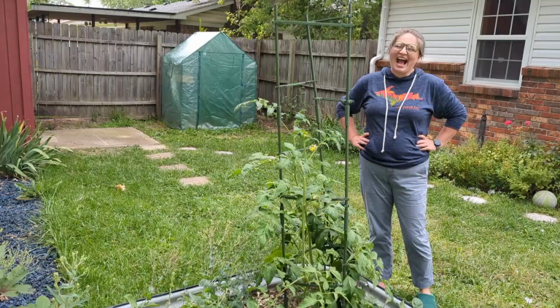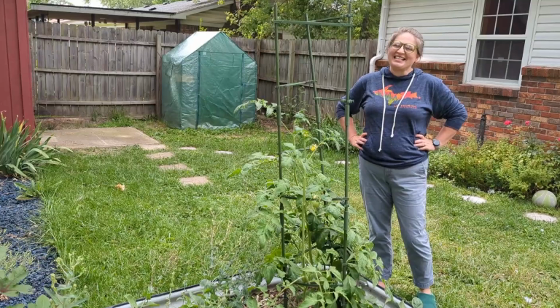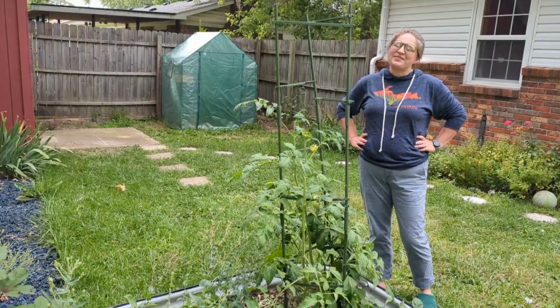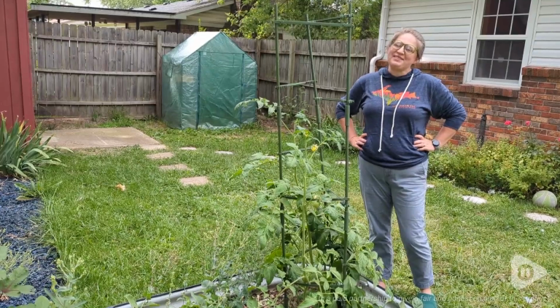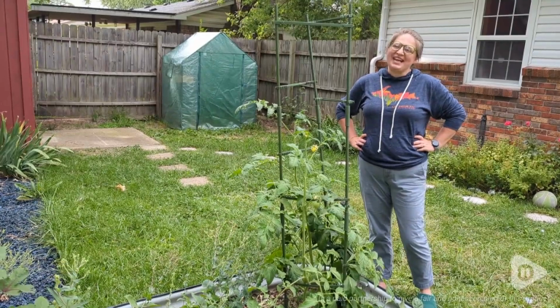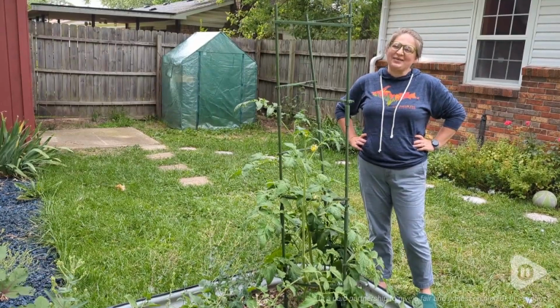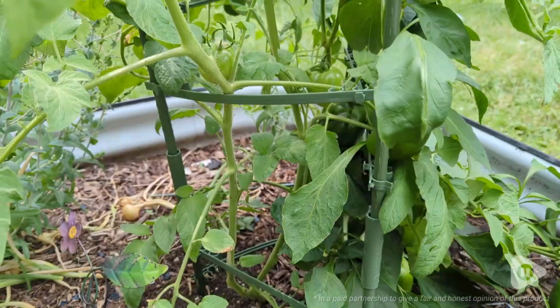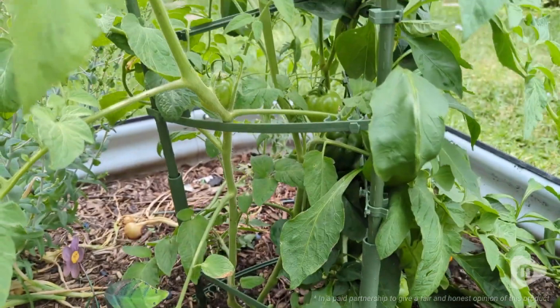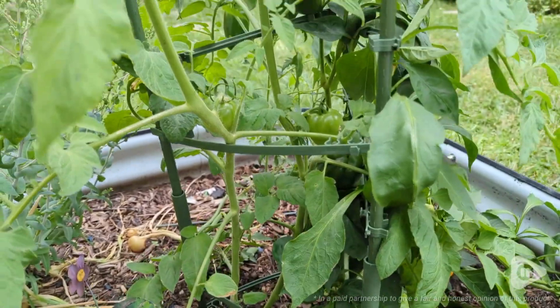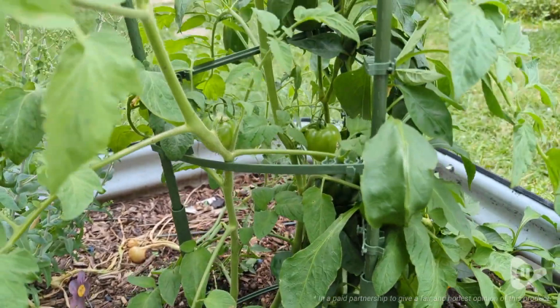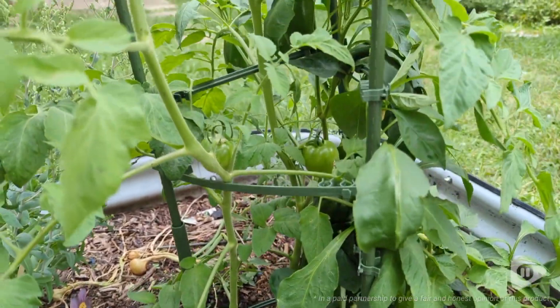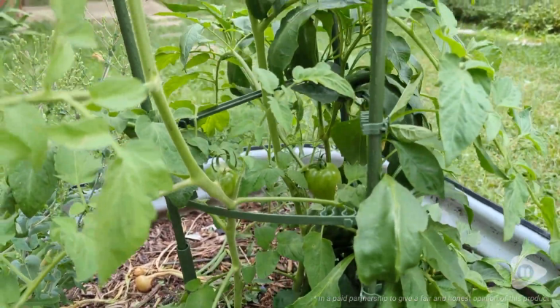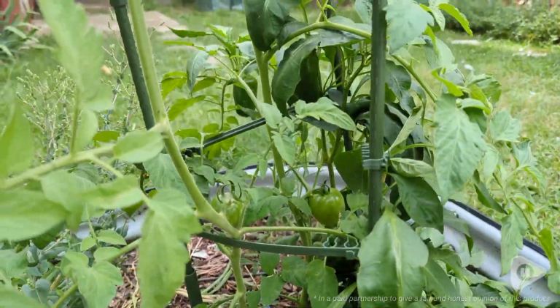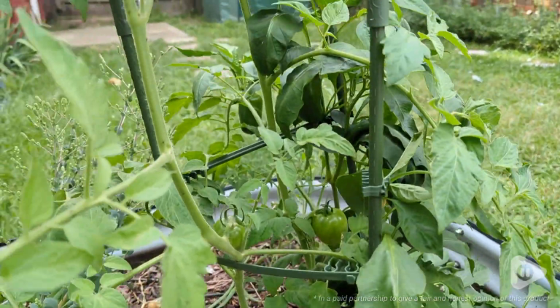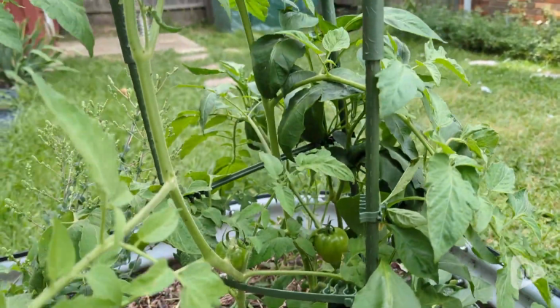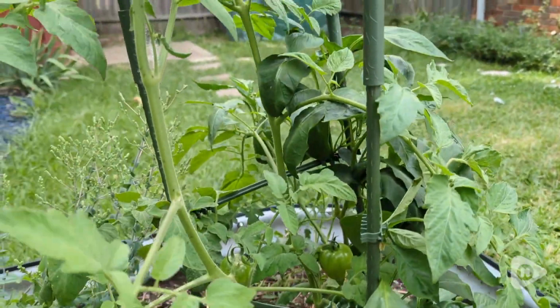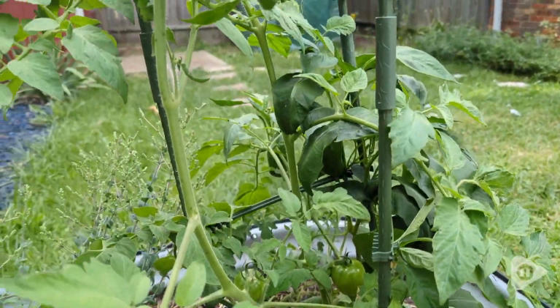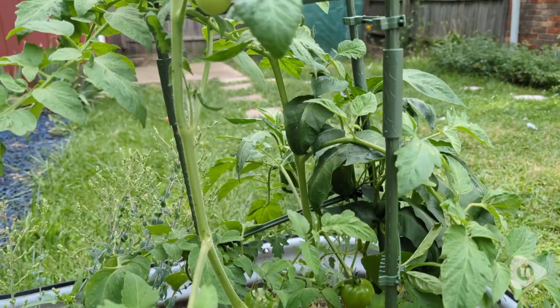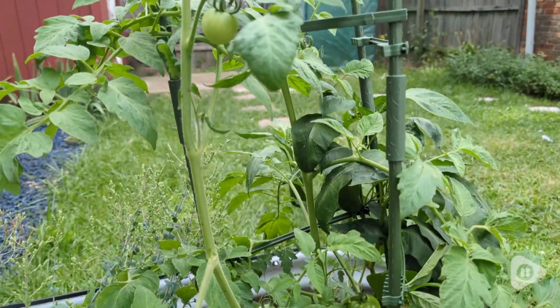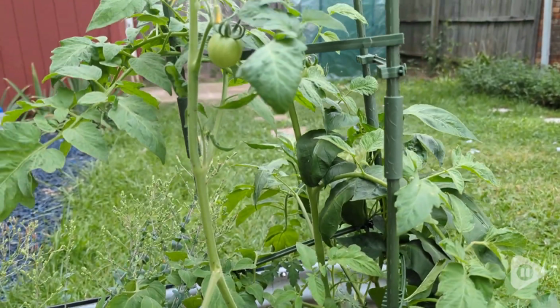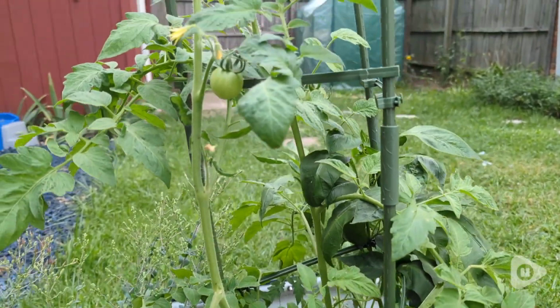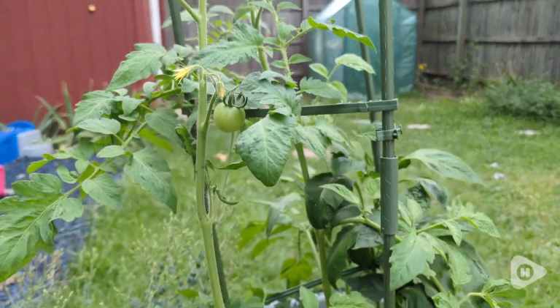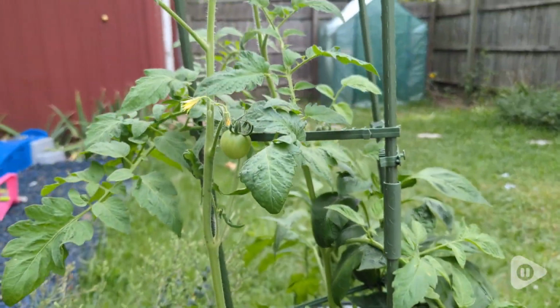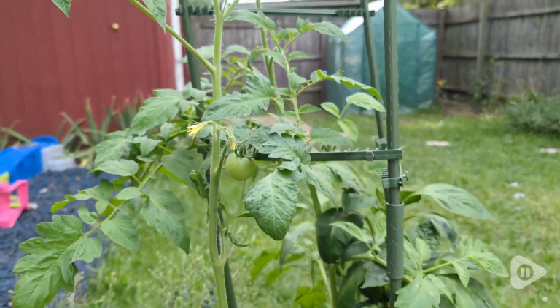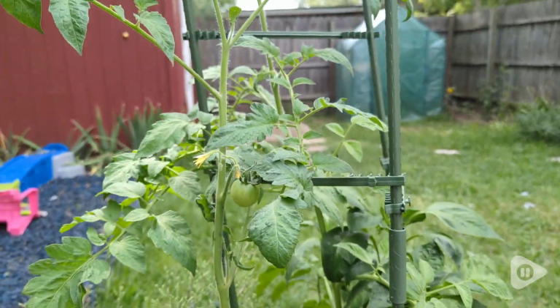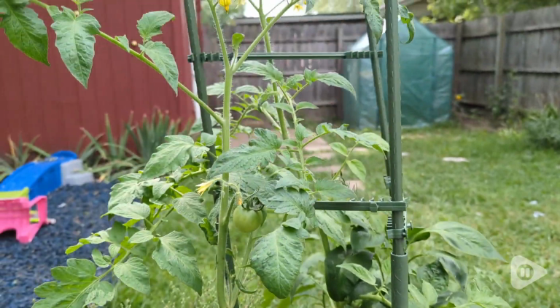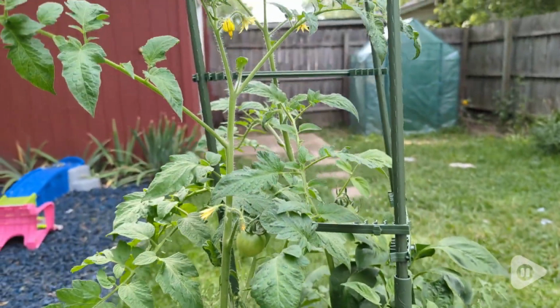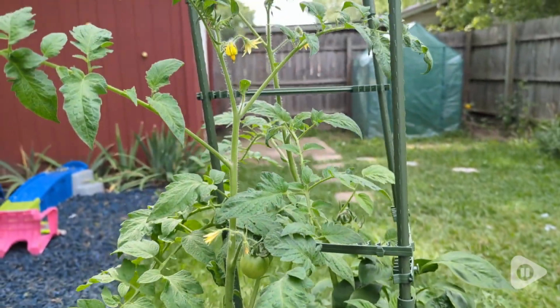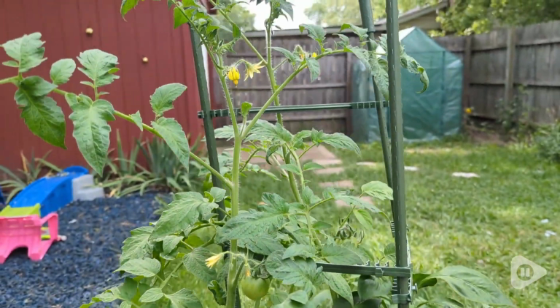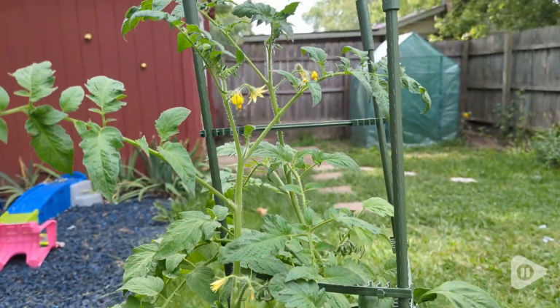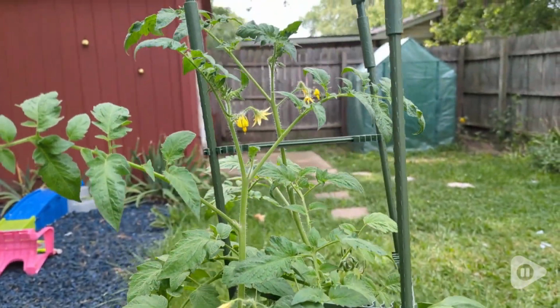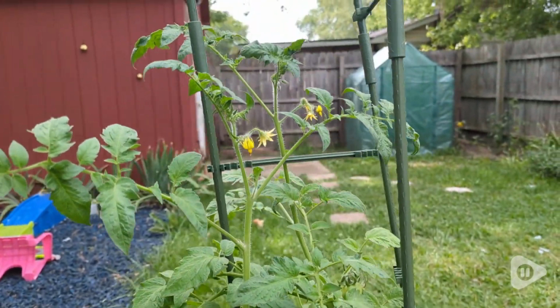Hi, it's Hannah with WTI. Every year I have the dilemma of staking my tomatoes. I've tried many different options and I'm really not happy with any of them.